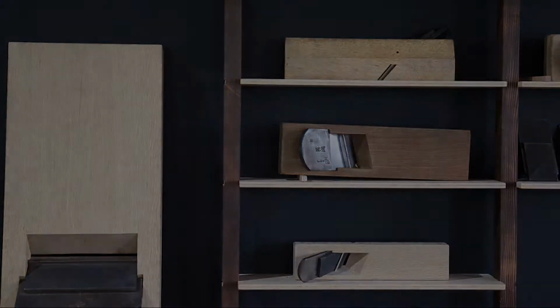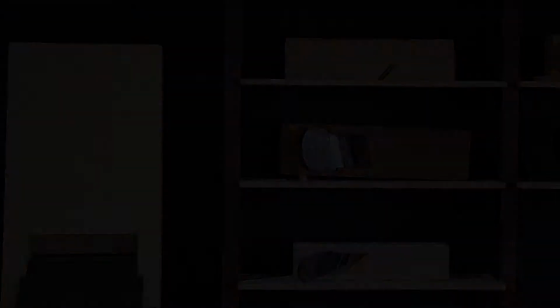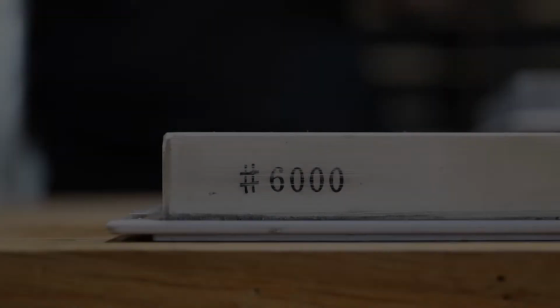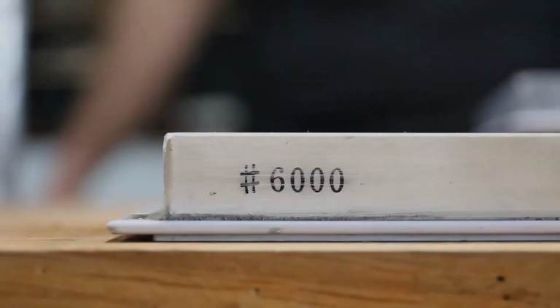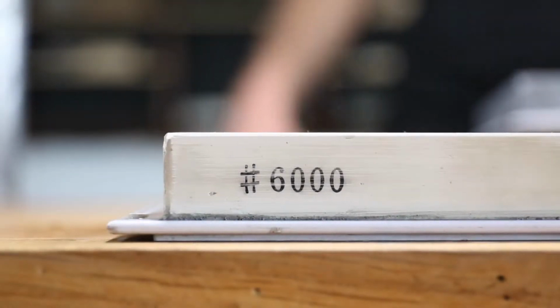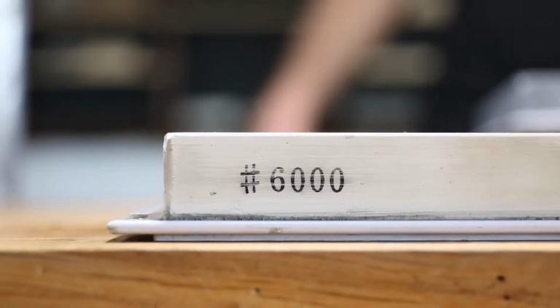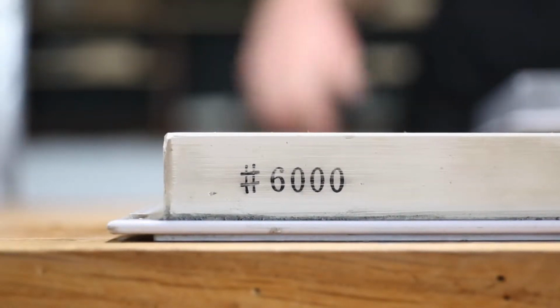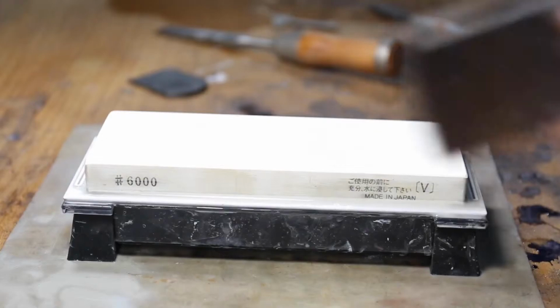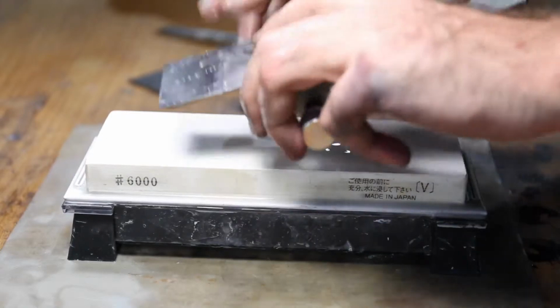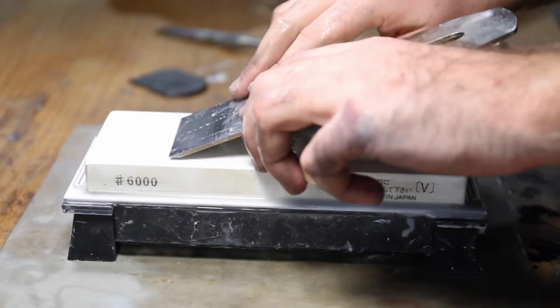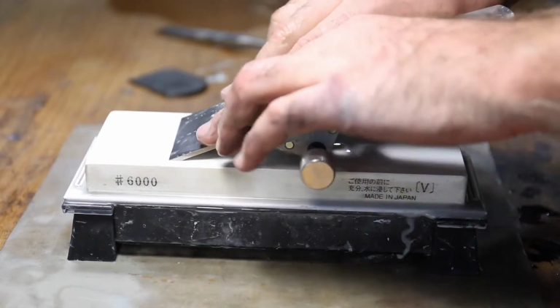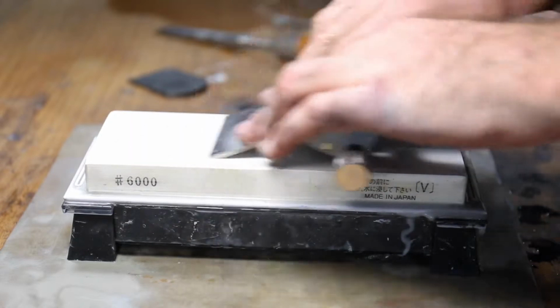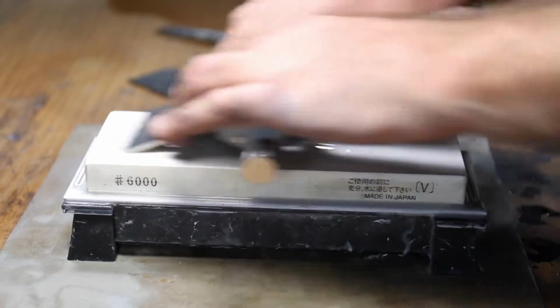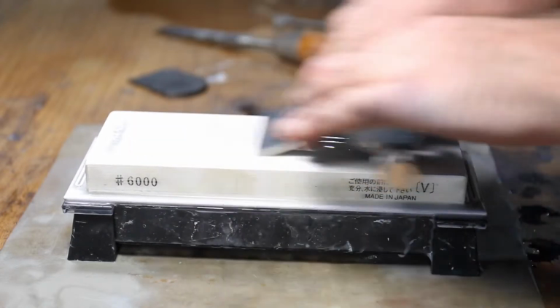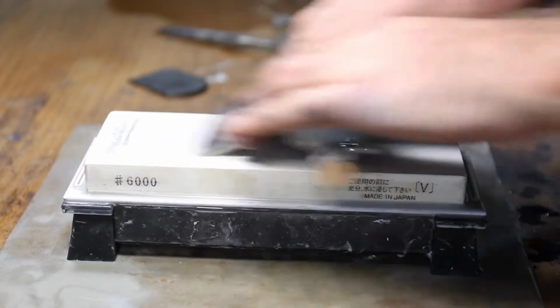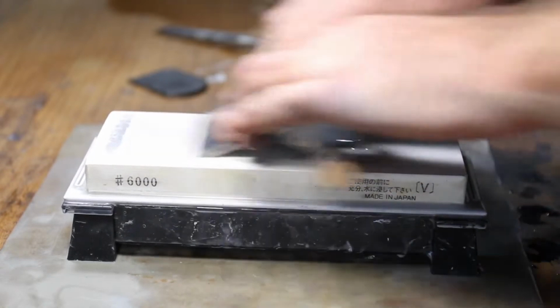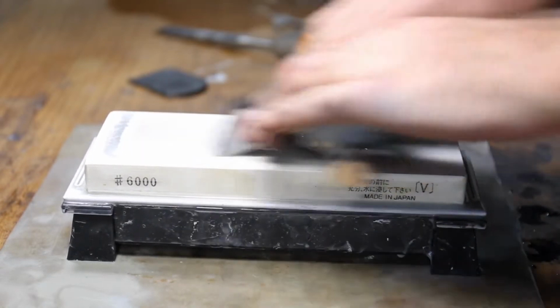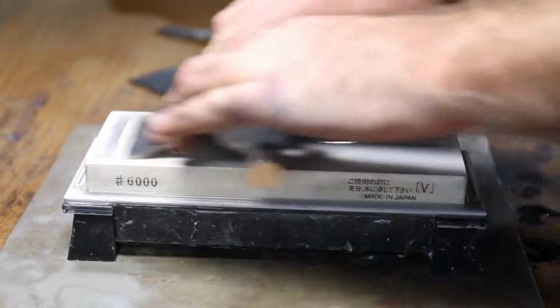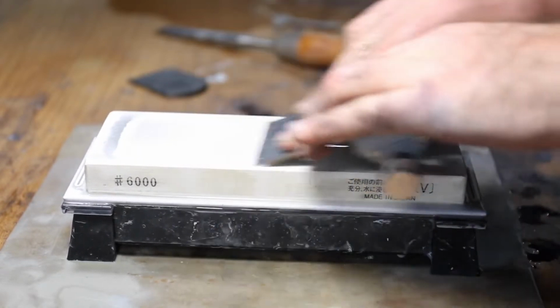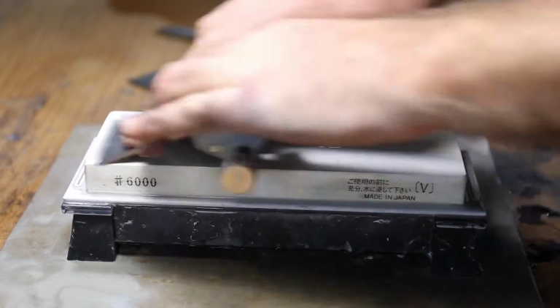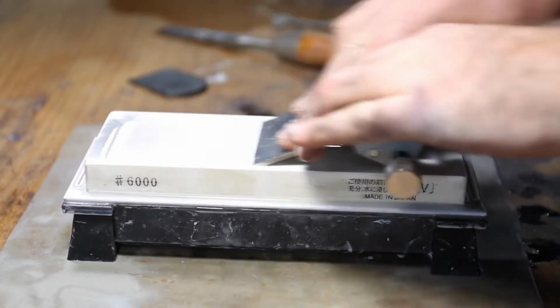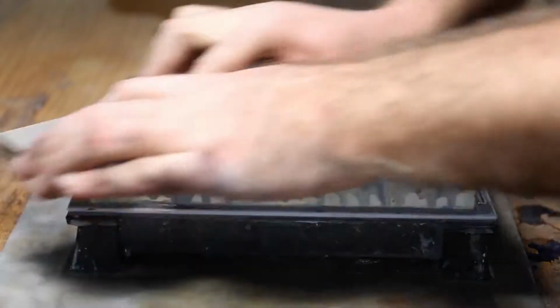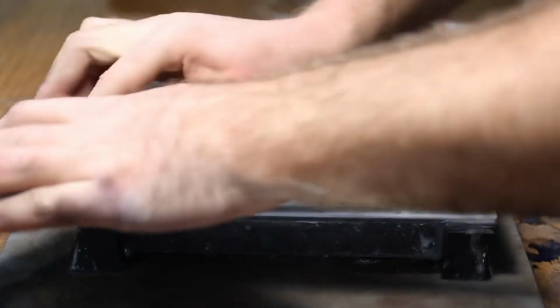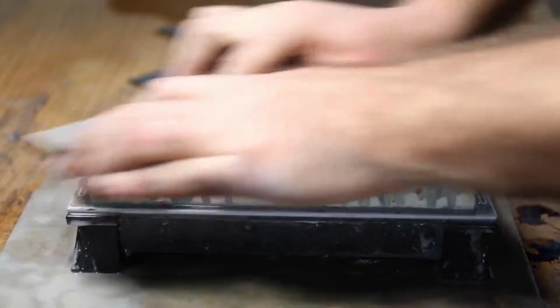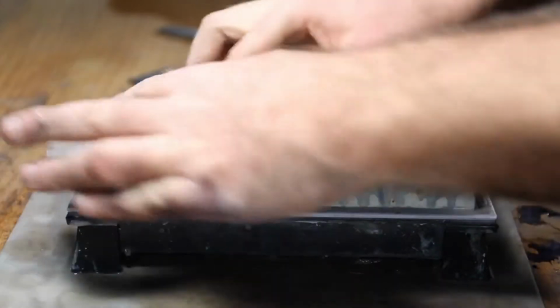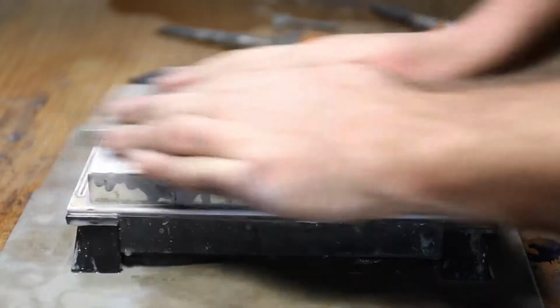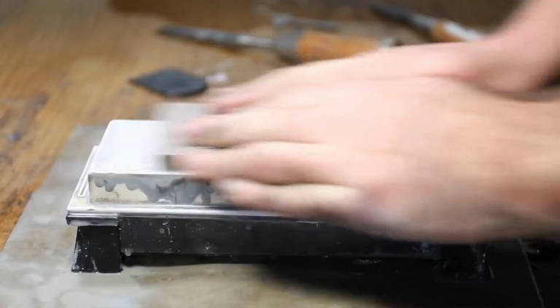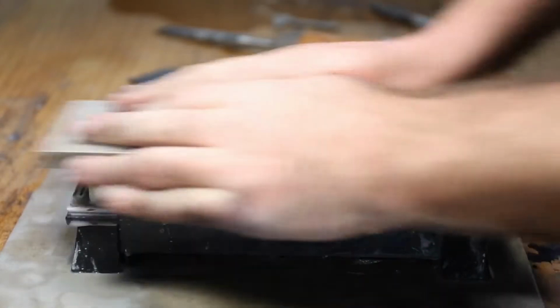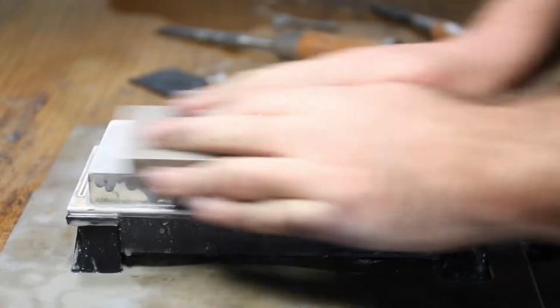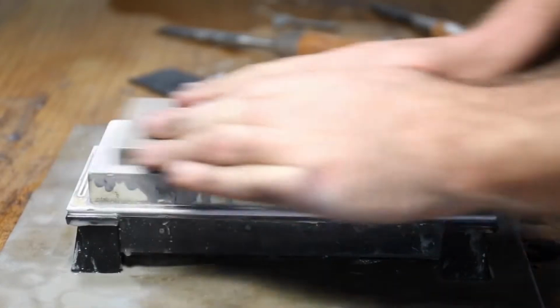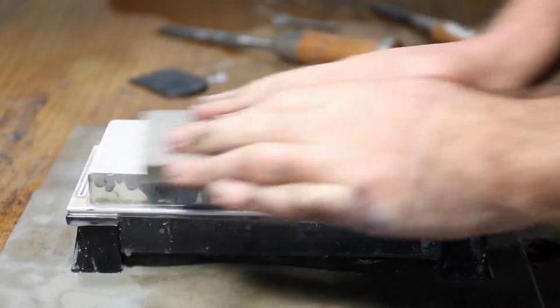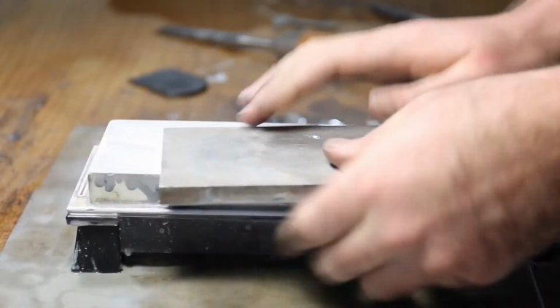The 6000 Cerax stone is a great finishing stone. You can jump straight to it from the 1000 stone or progress through the 3000 to lower your time on each stone. Once finished on the 6000, we'd say that any chisel, plane or knife blade is ready for use.